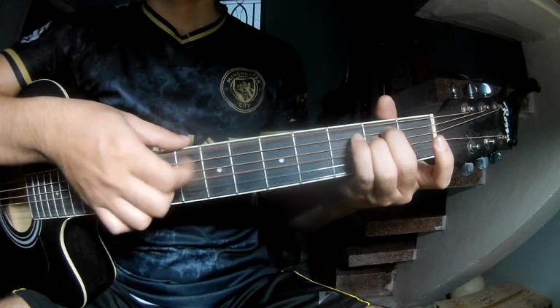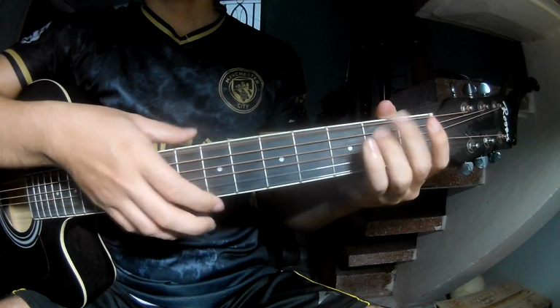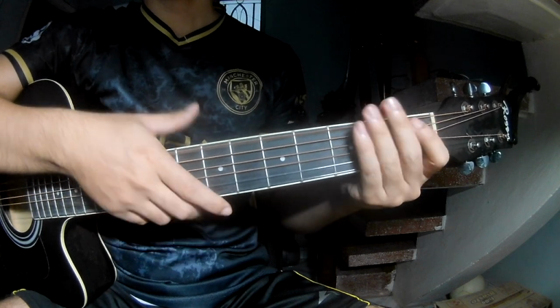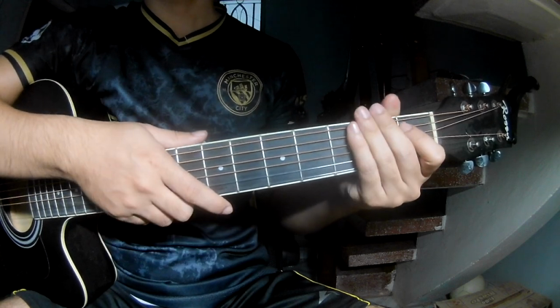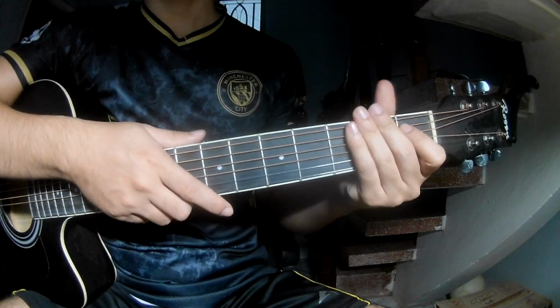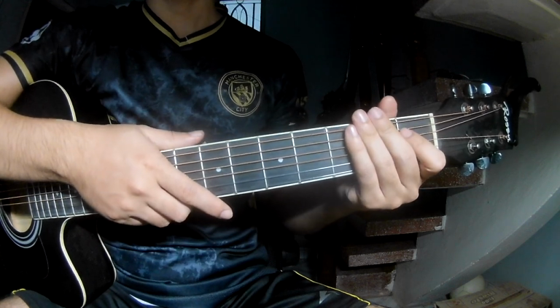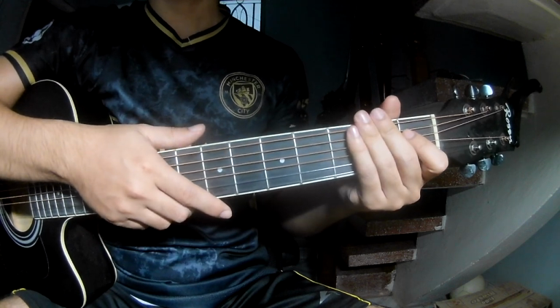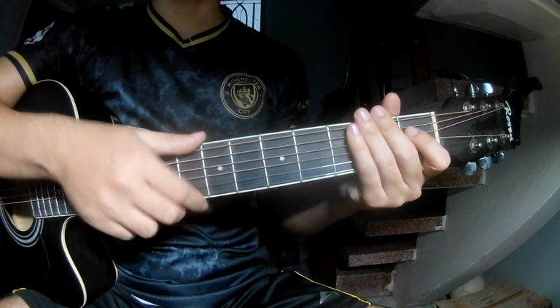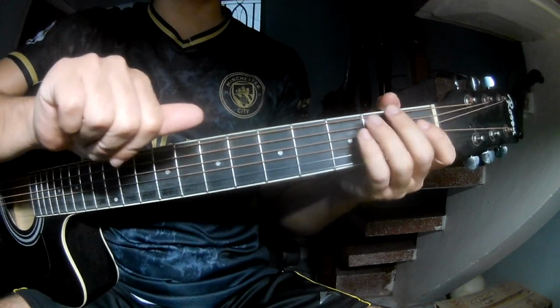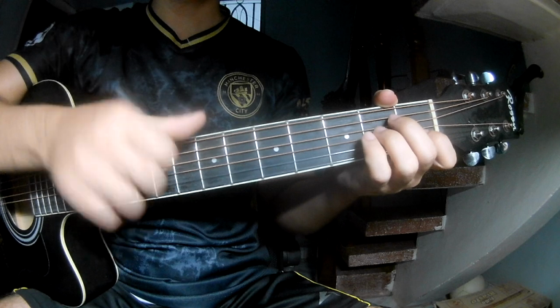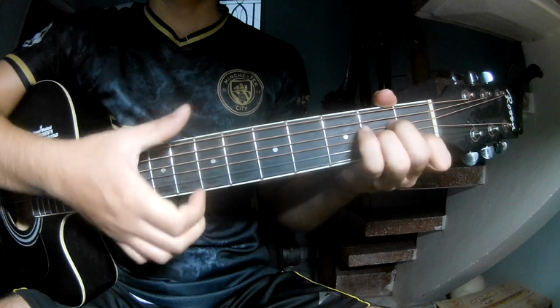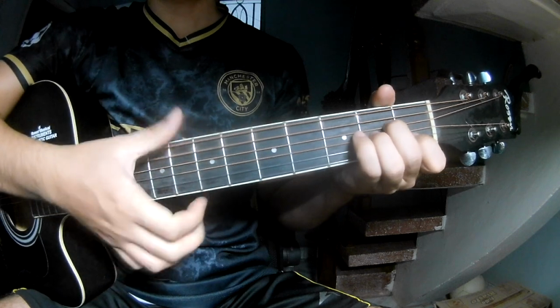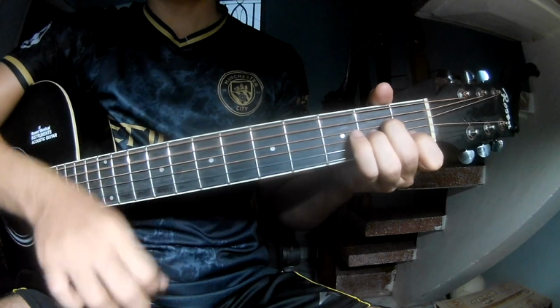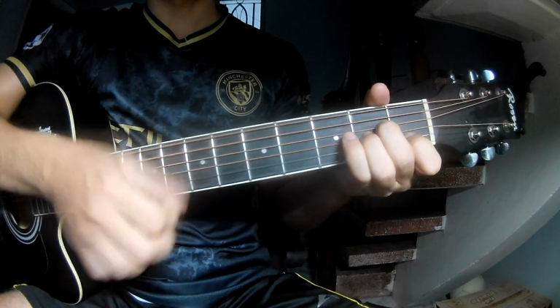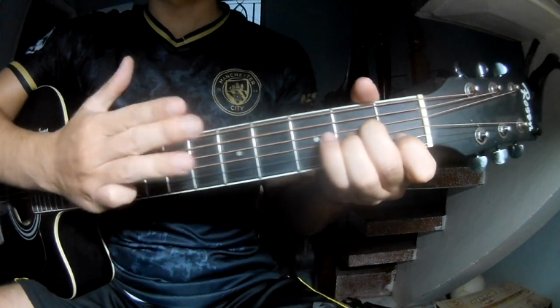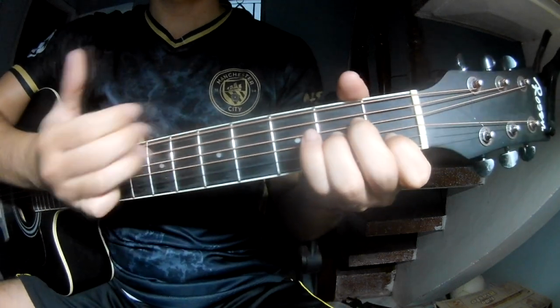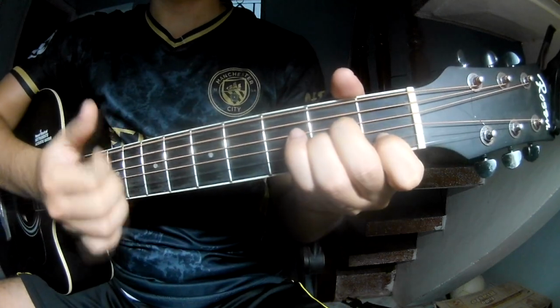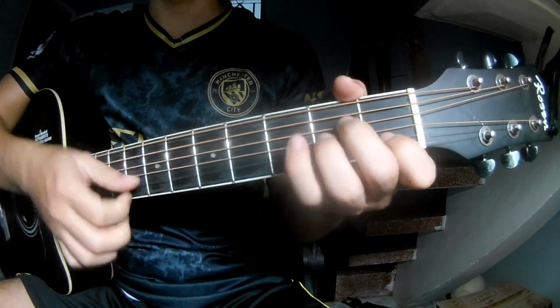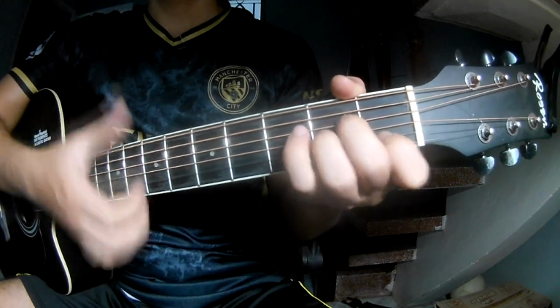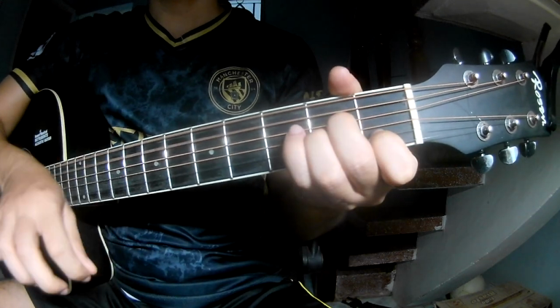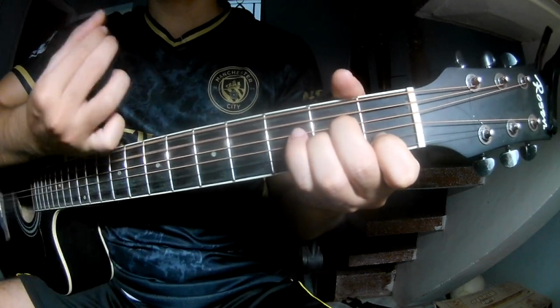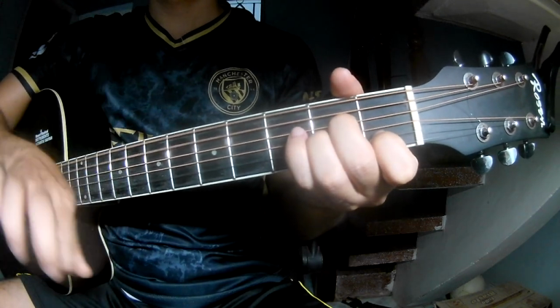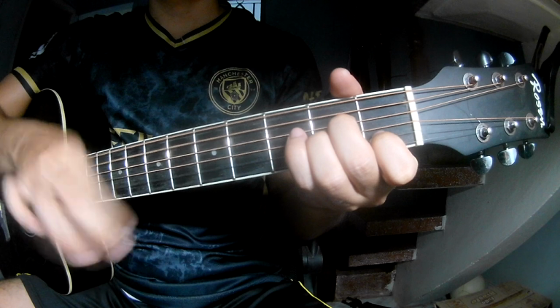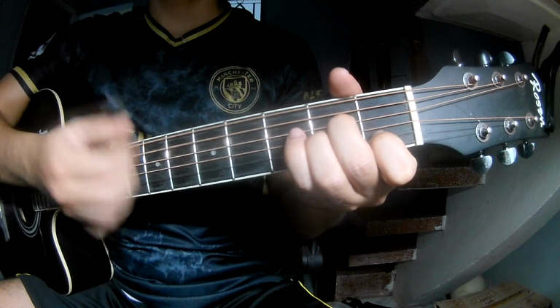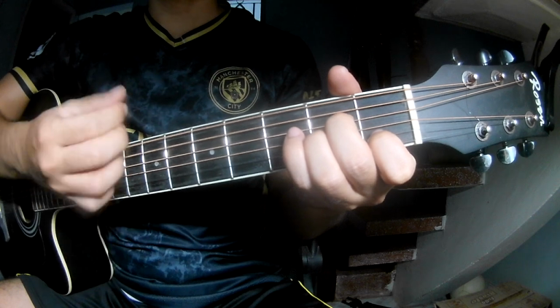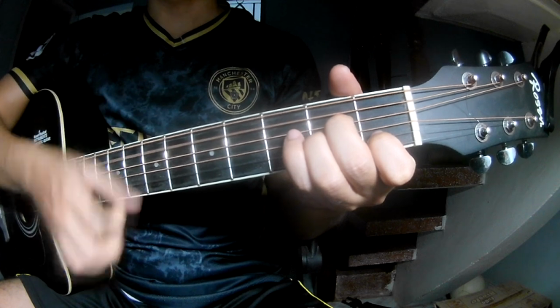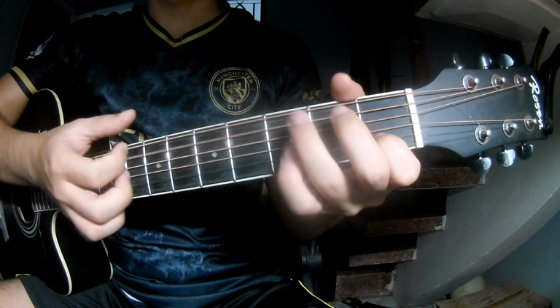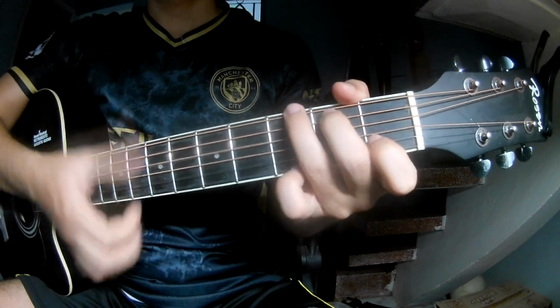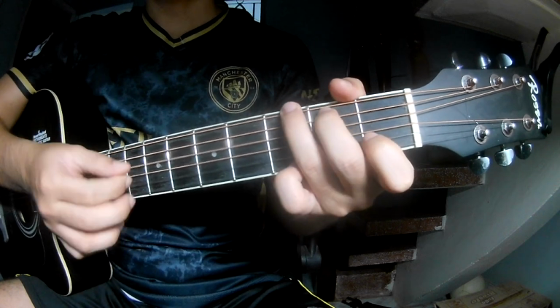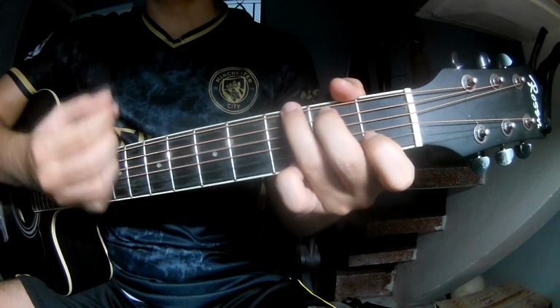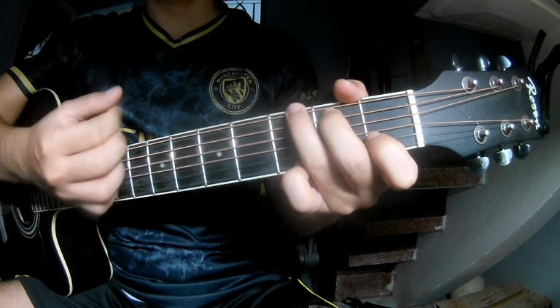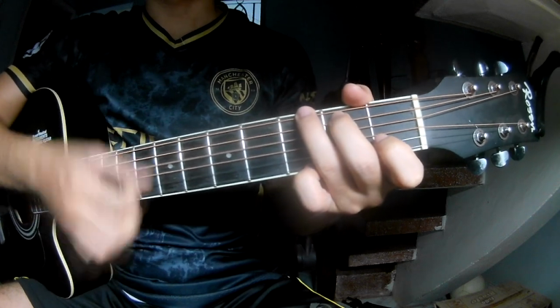I say this strumming pattern is the same way for the verse to the chorus — it's down, down, up, up, down, down, down, down, up, down, down, down, up.